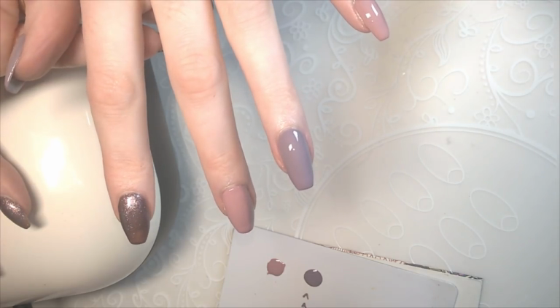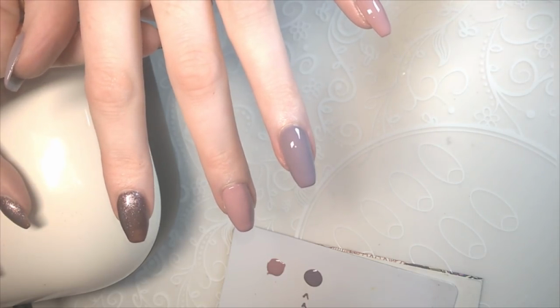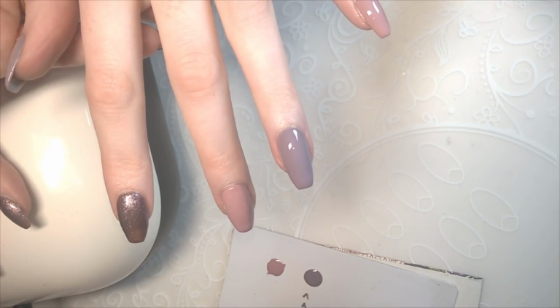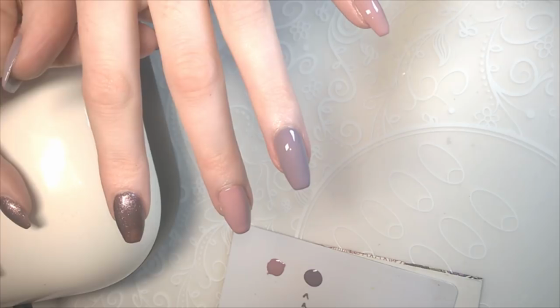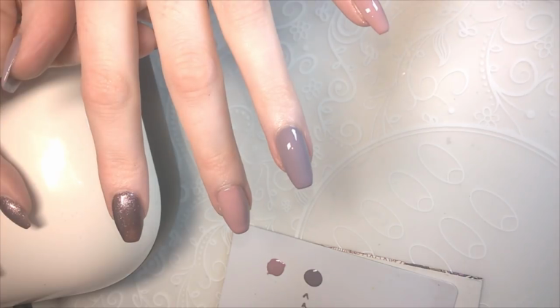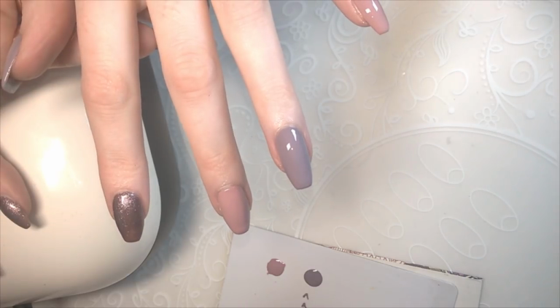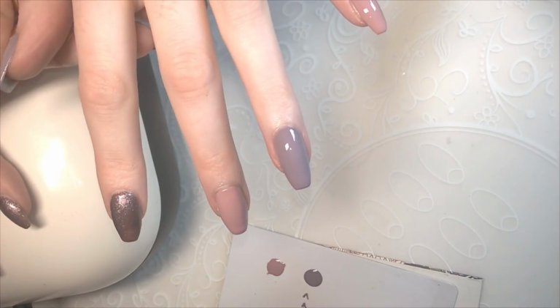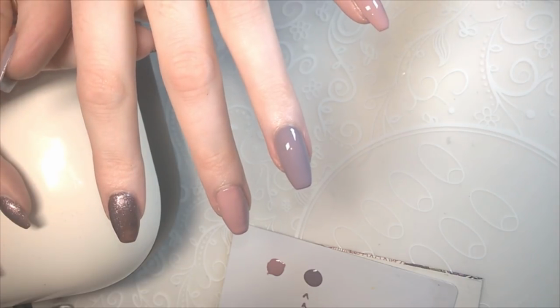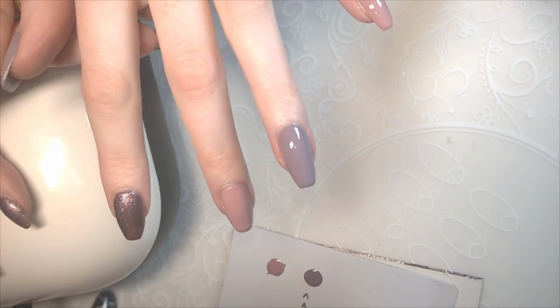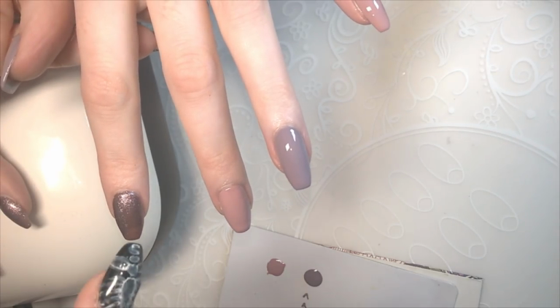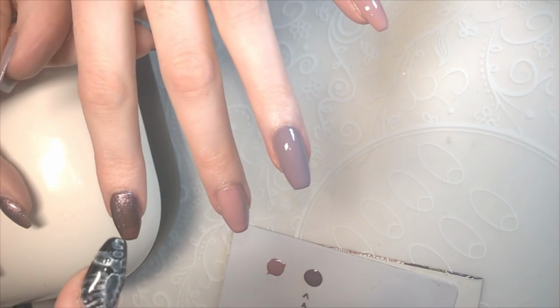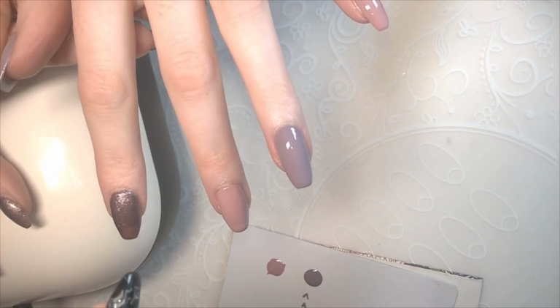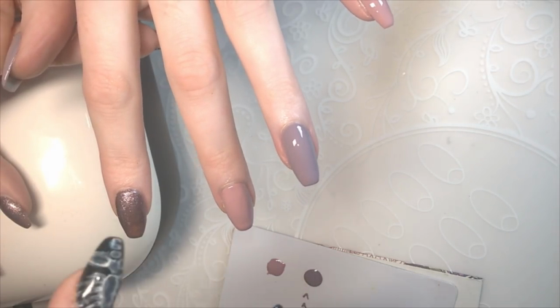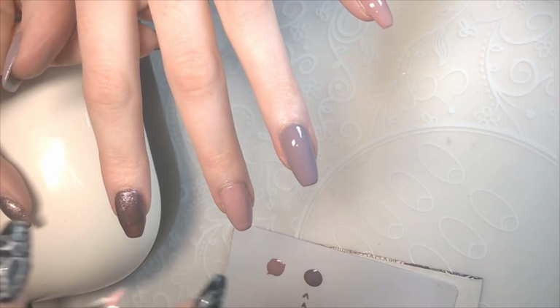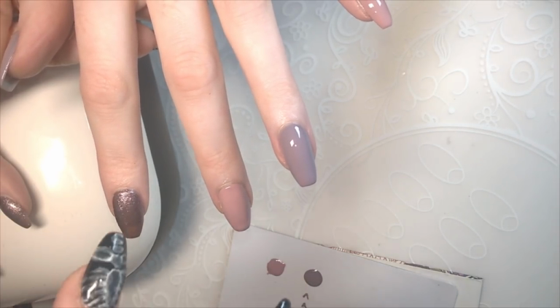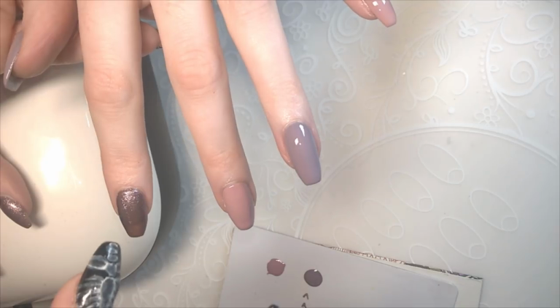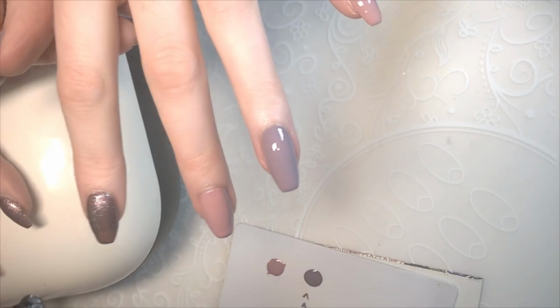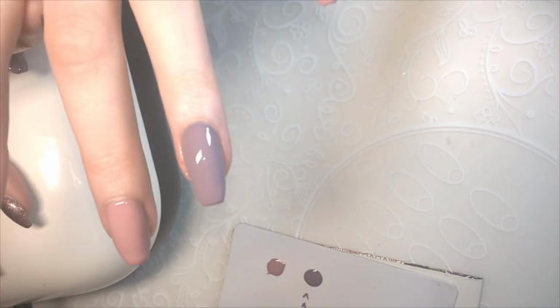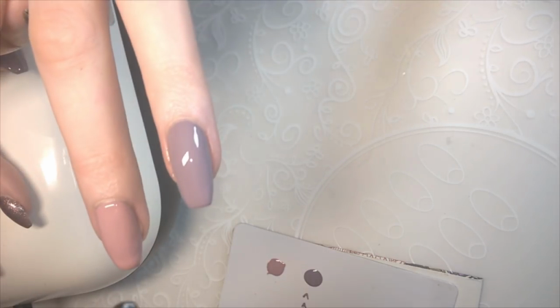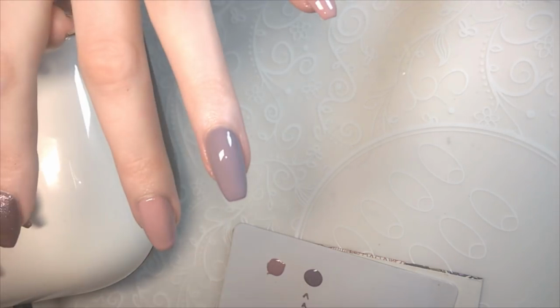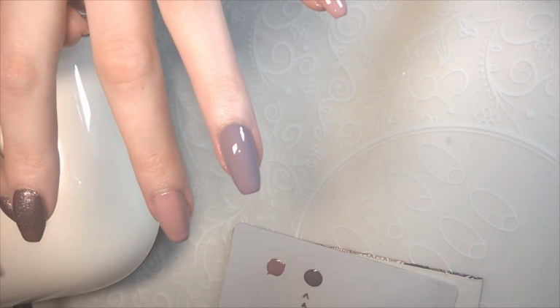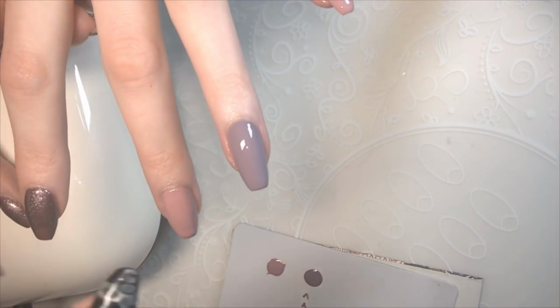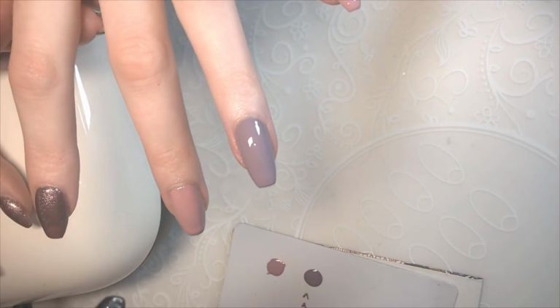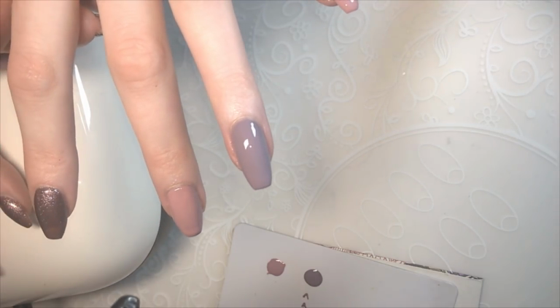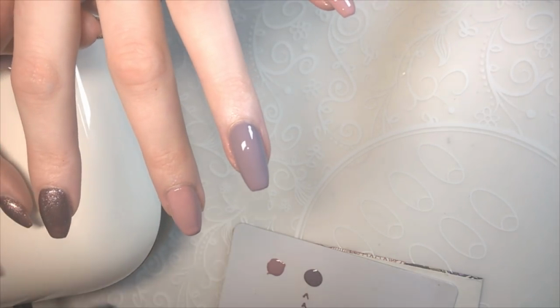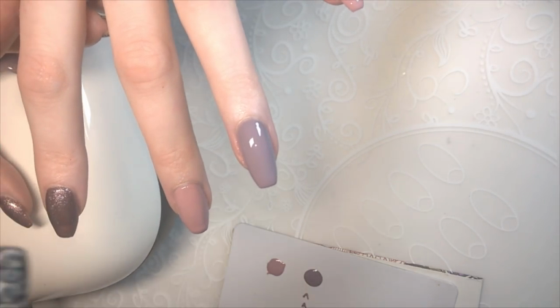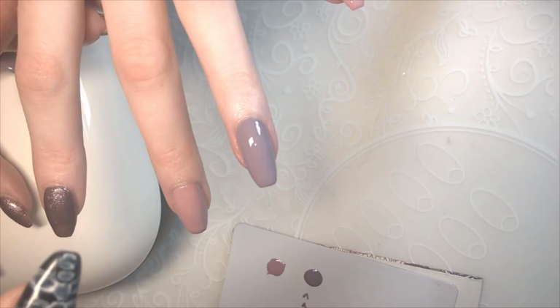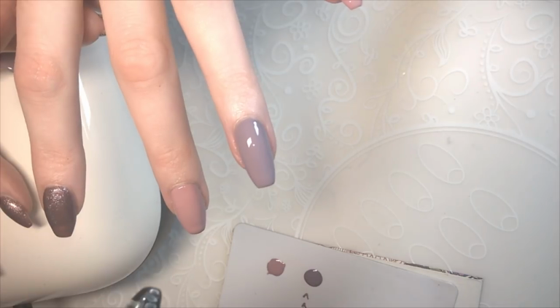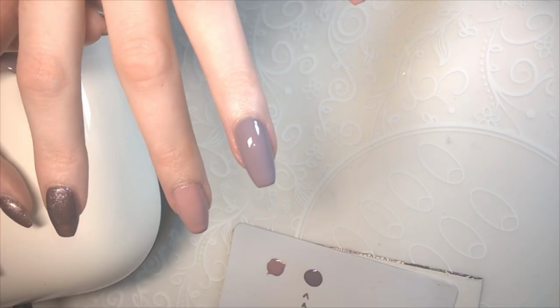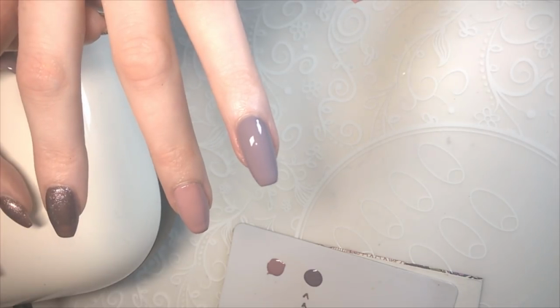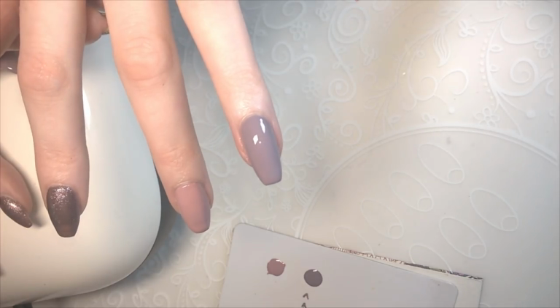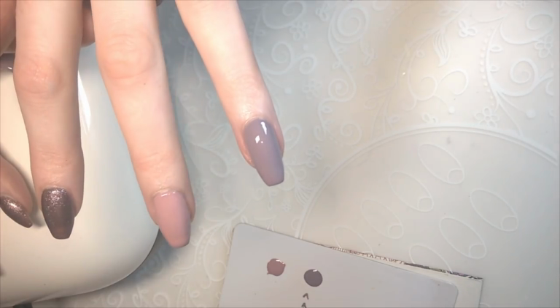Some of you might have seen my chrome sweater nails video. I'm going to be repeating that design and breaking it down a bit better for you, and showing you how you do it with a matte finish. I'm also going to be doing a different design with little hearts and whatnot on.